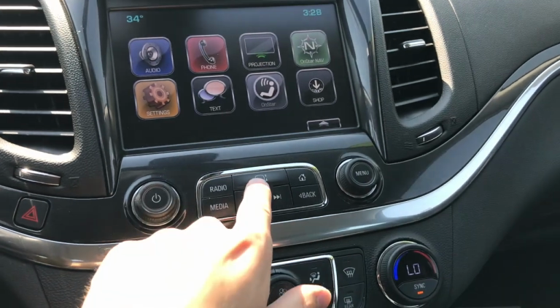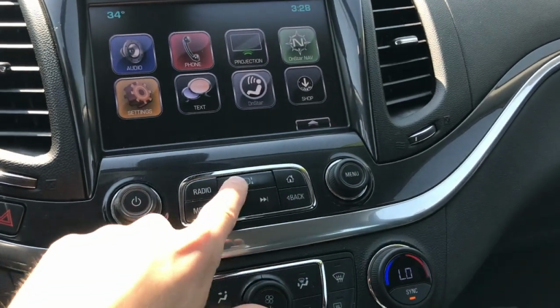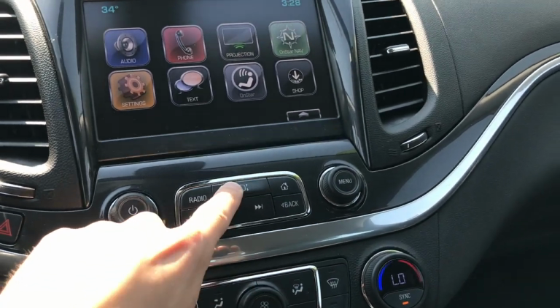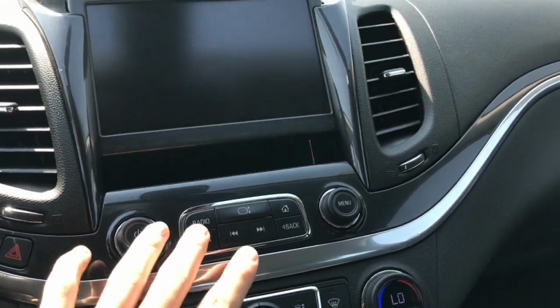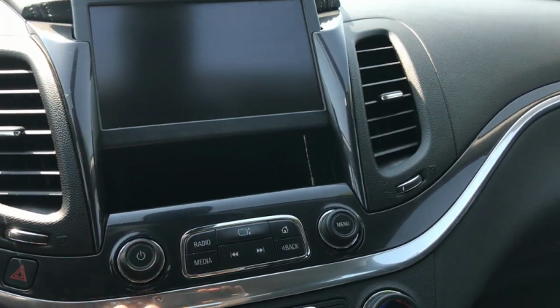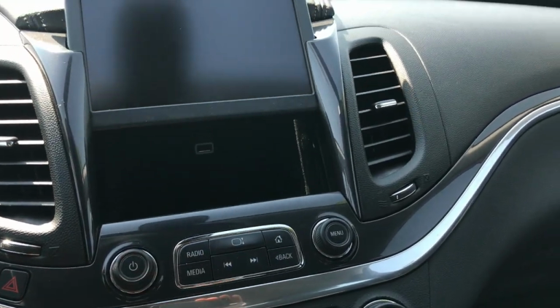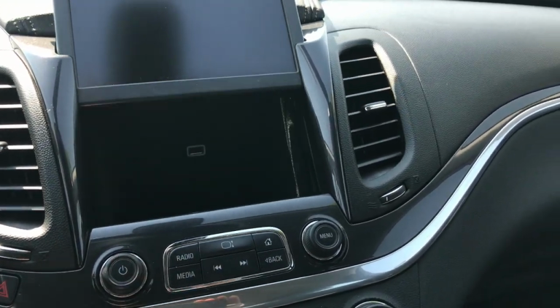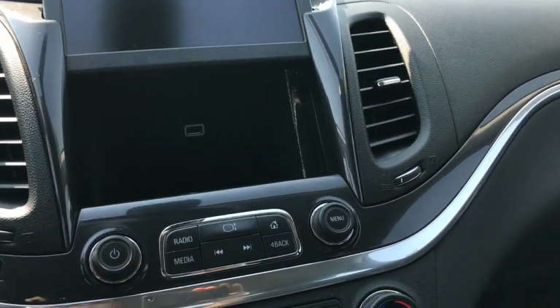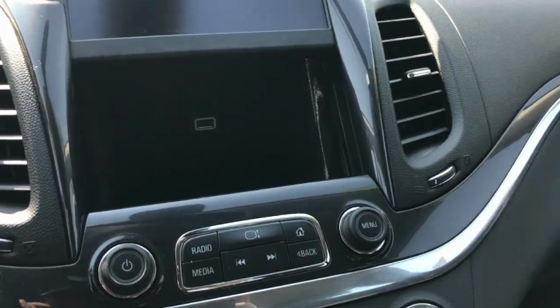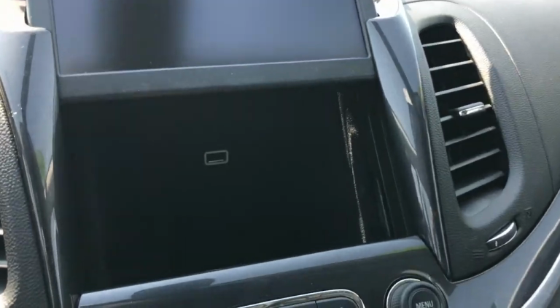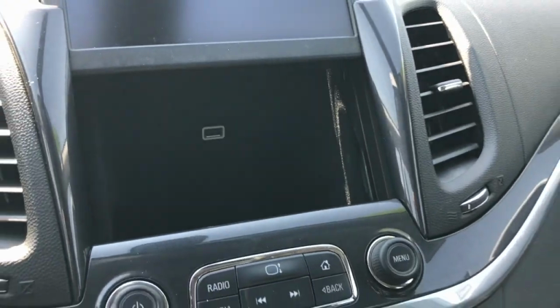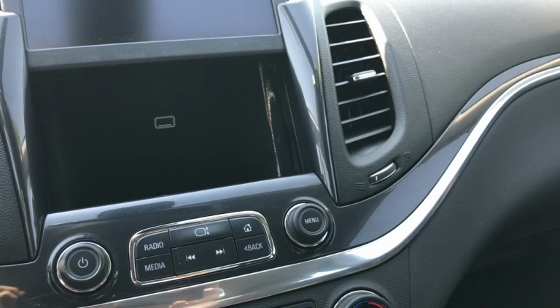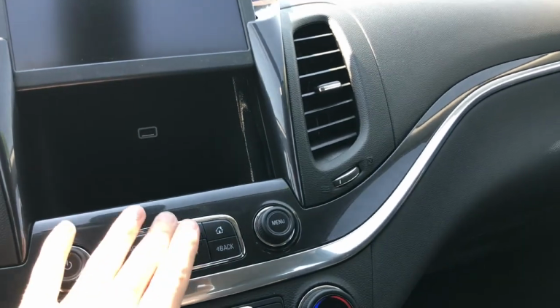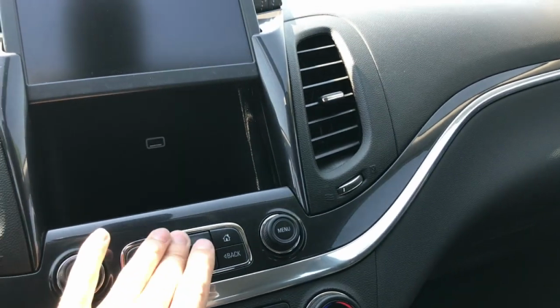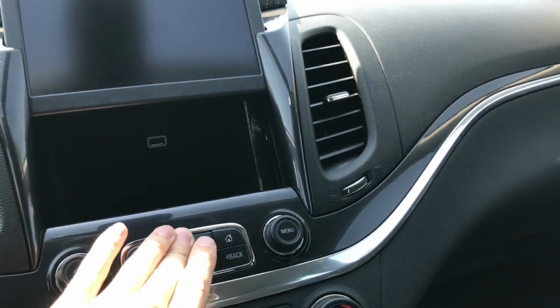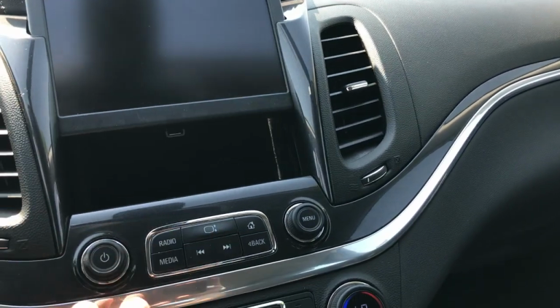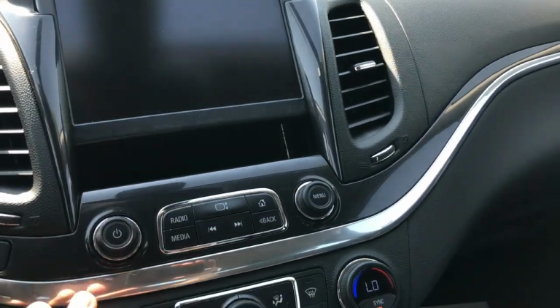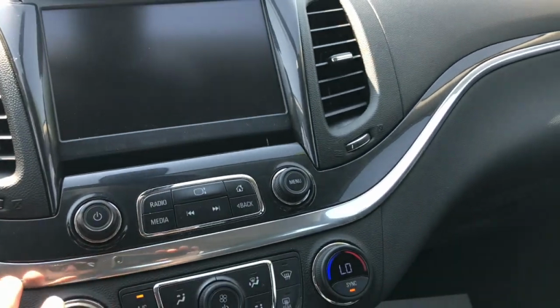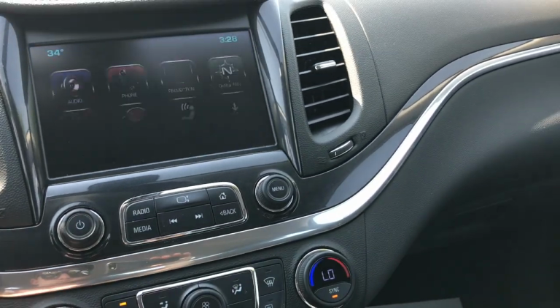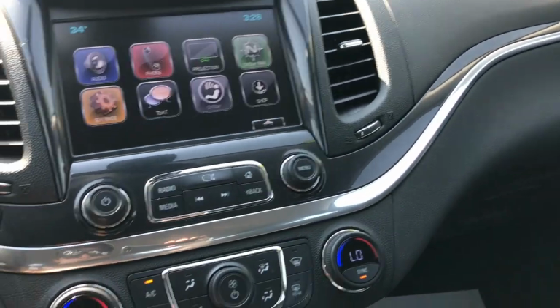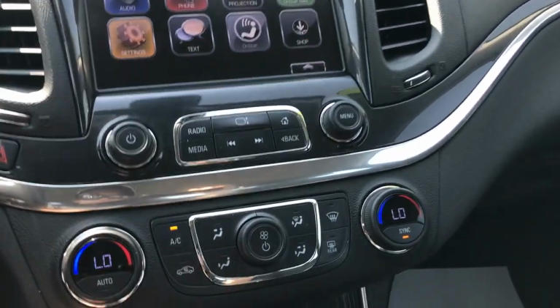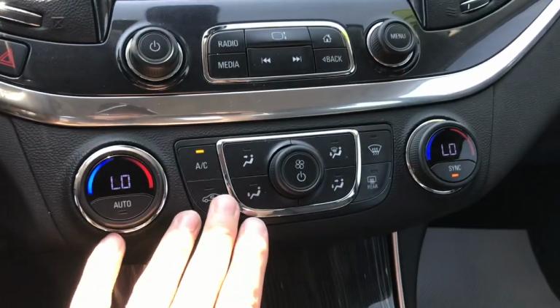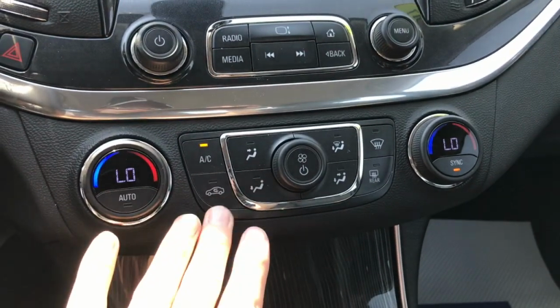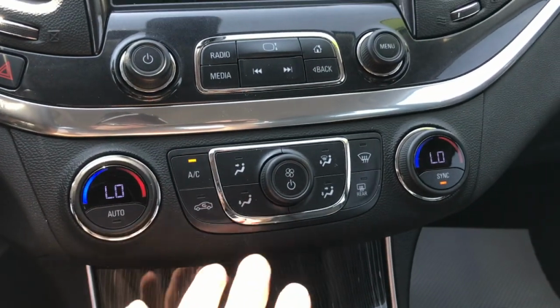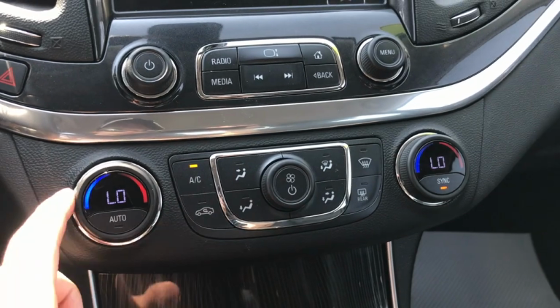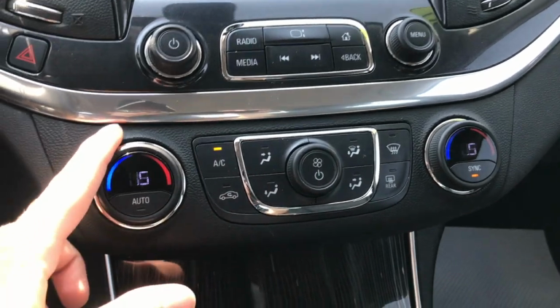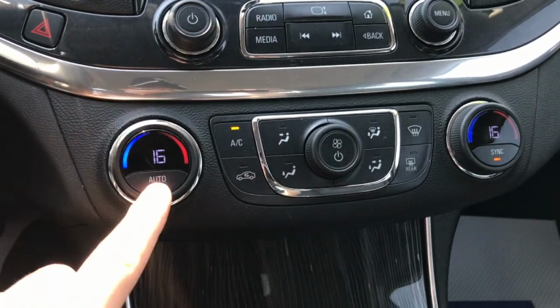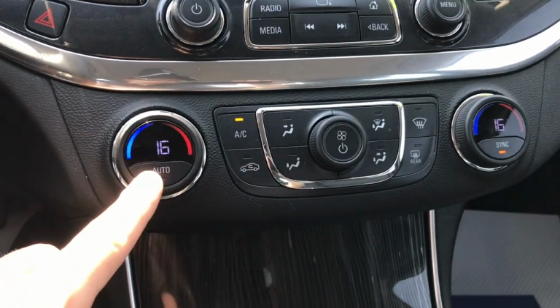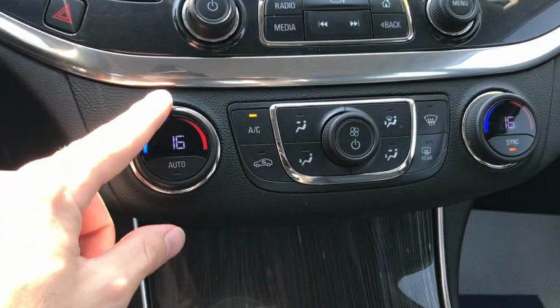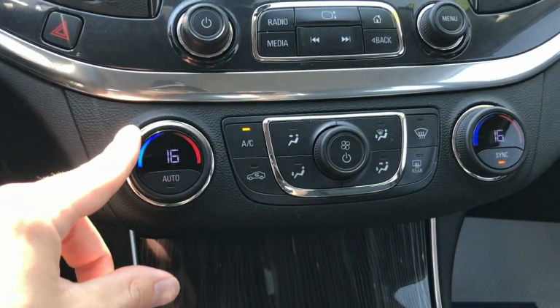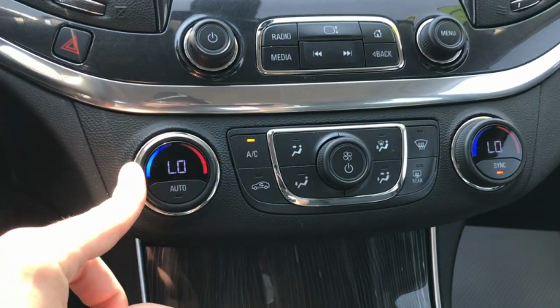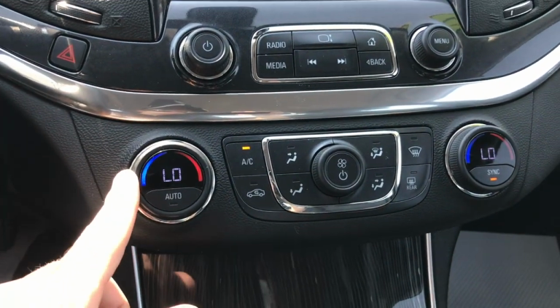If you hit this button right here, you've got access to a hidden storage compartment with a USB port if you want to plug in your phone and keep that nice and hidden. Down below, dual zone climate controls with the LCD display showing your temperature.